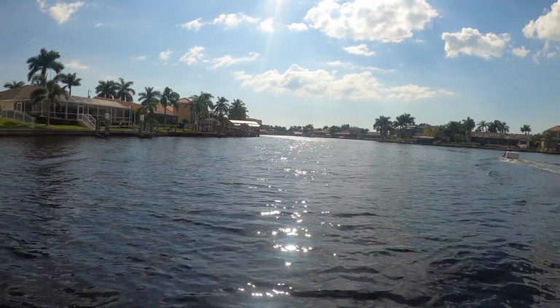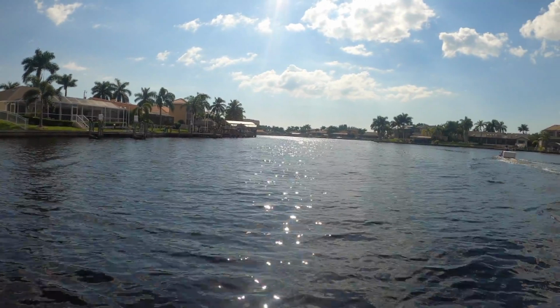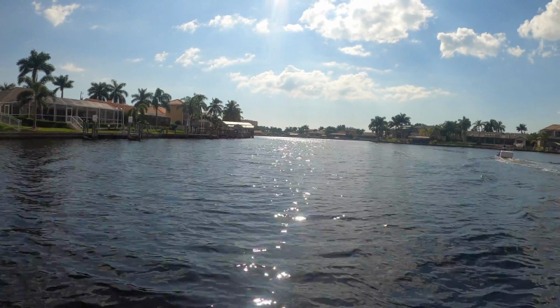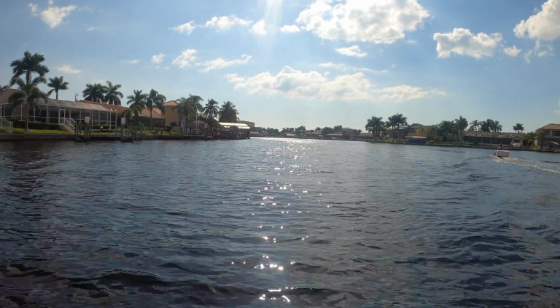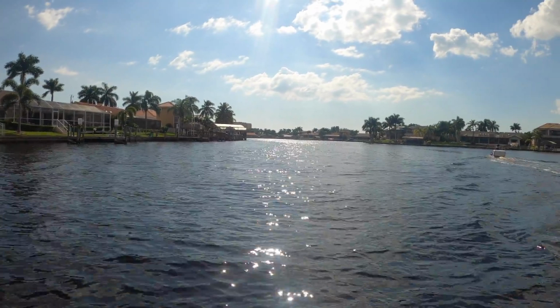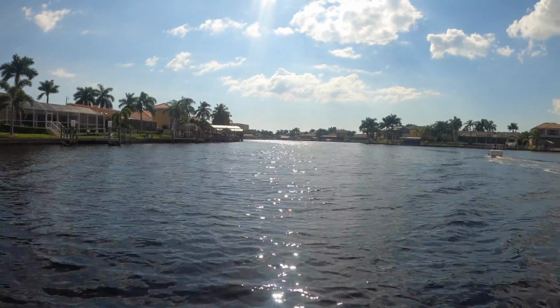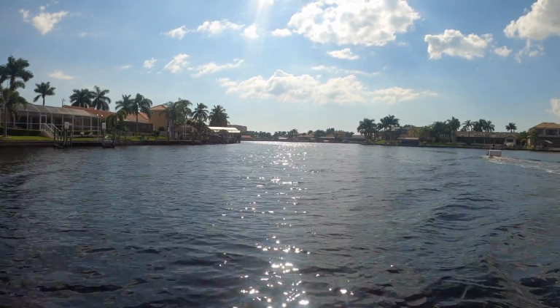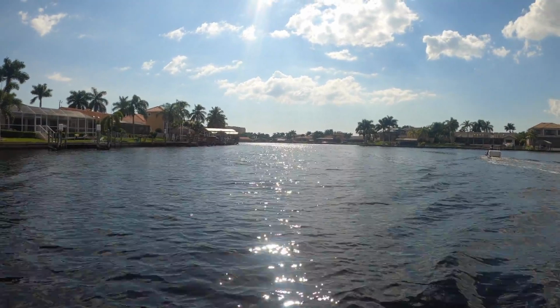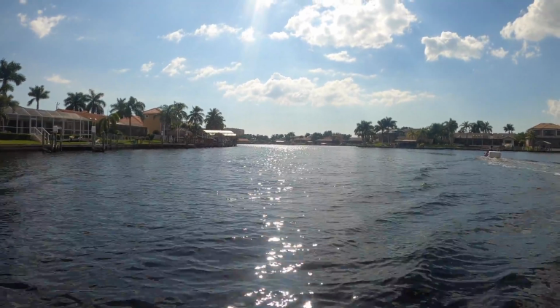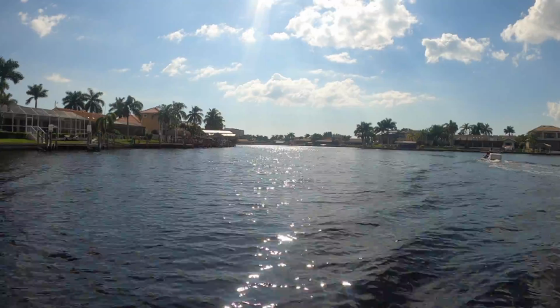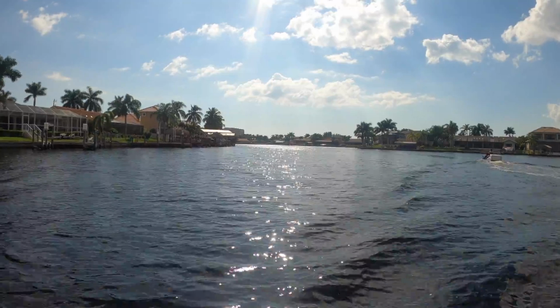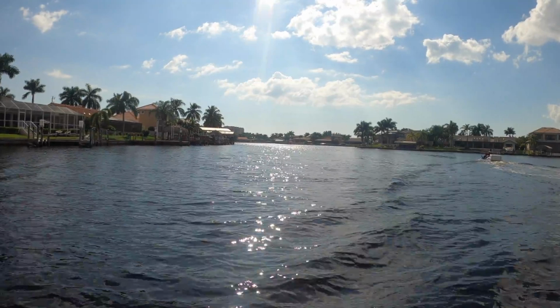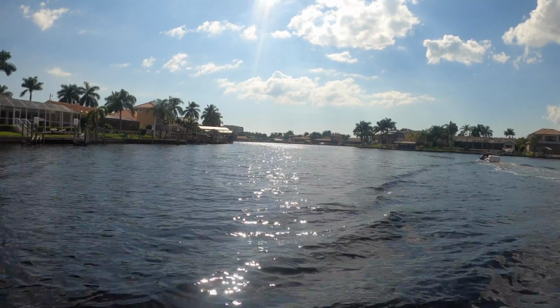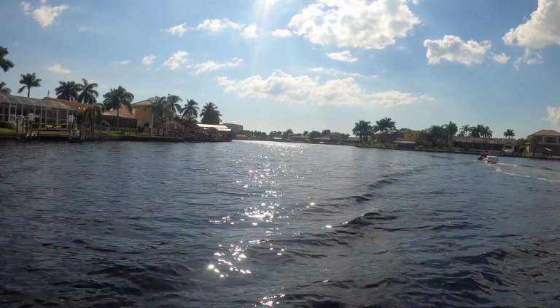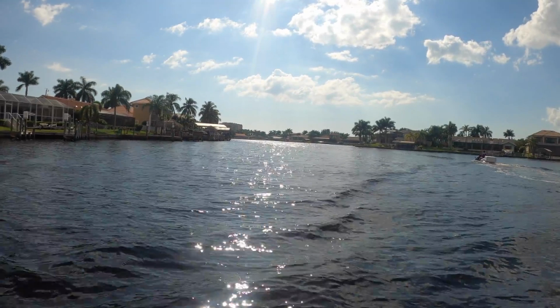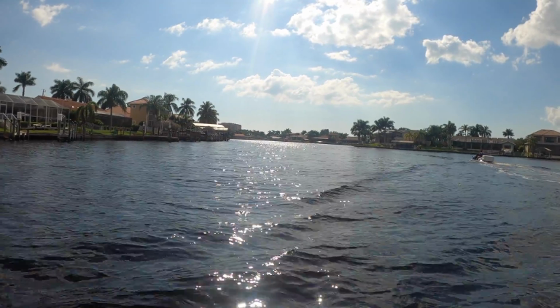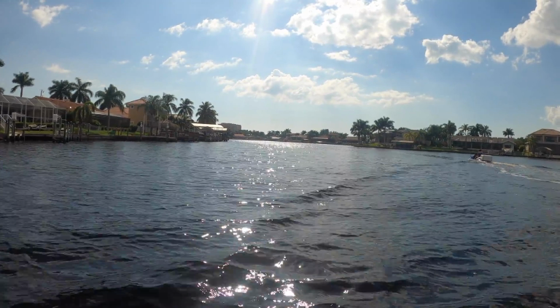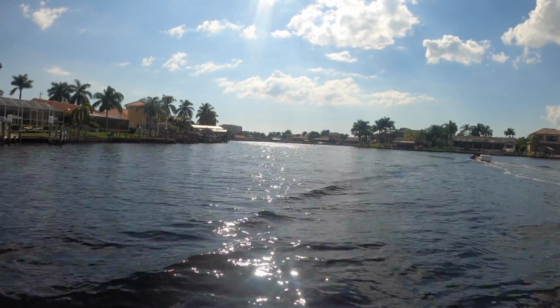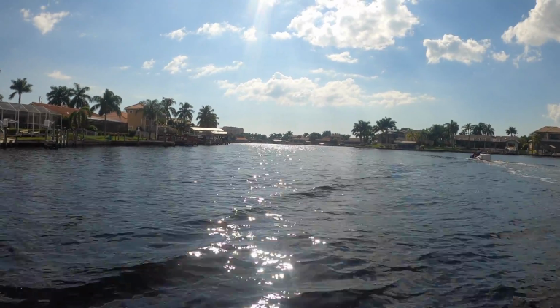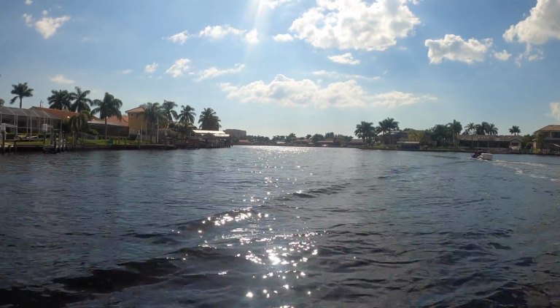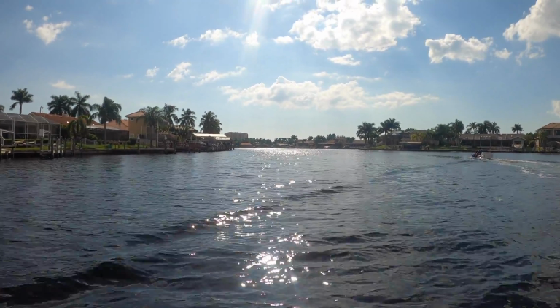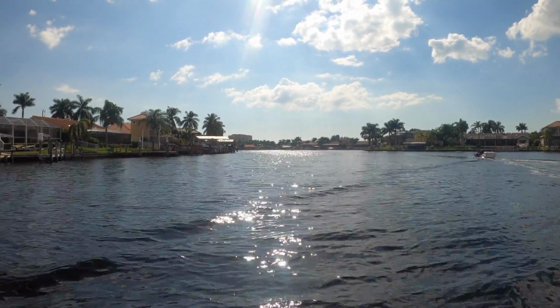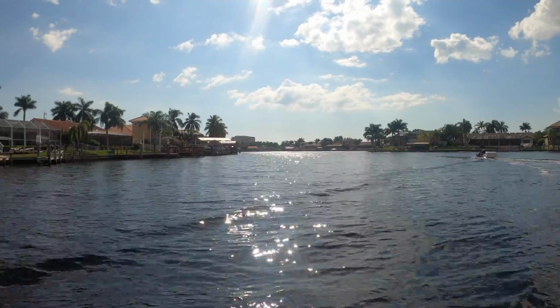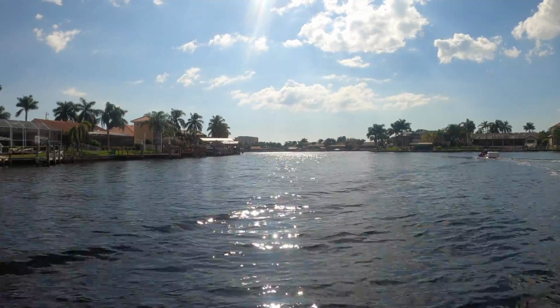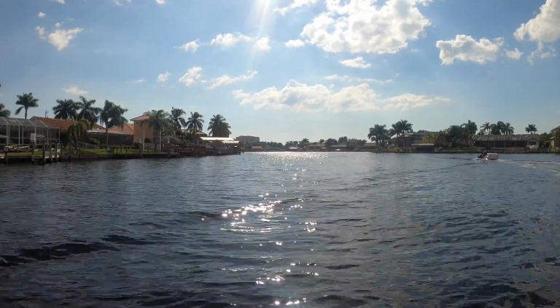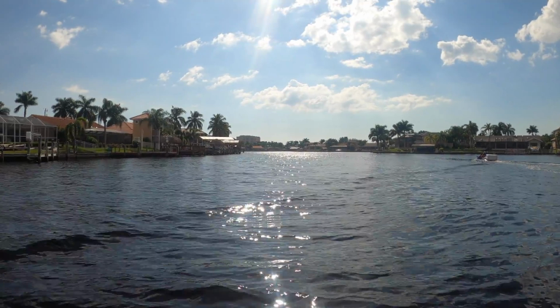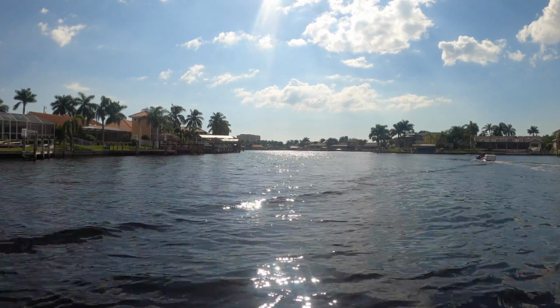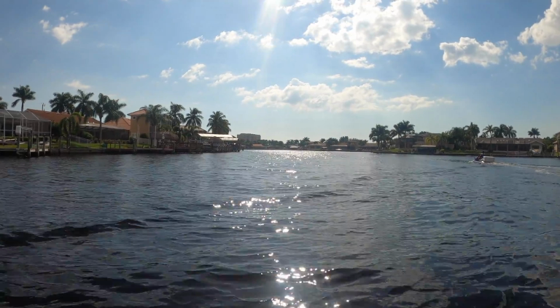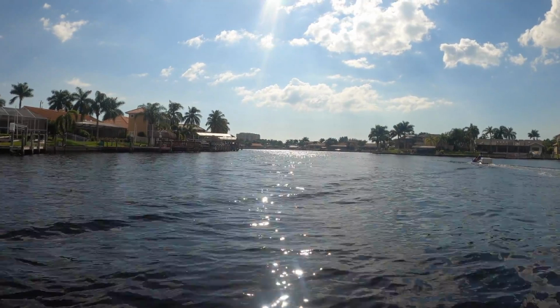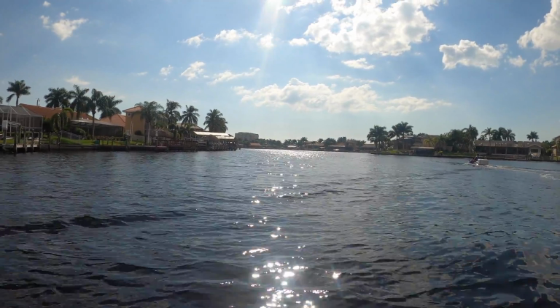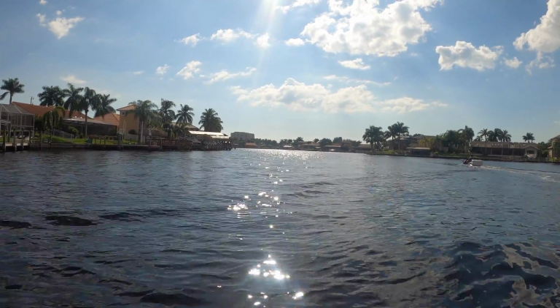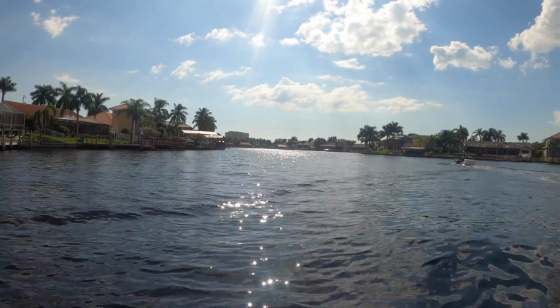Beautiful day — sun shining and everything is just perfect. Let's see if we can get some fish out there. I heard there should be some red fish in the area, so if we look we might catch one, otherwise we'll try something else.